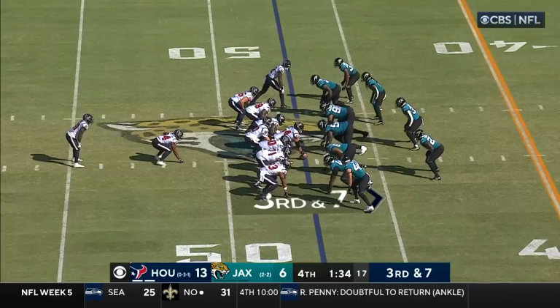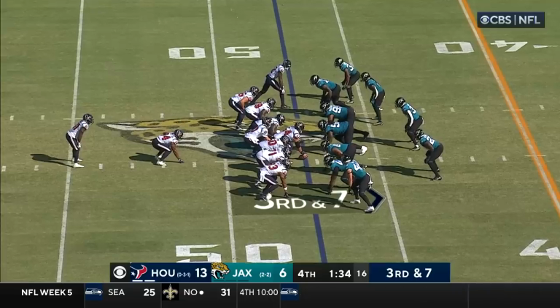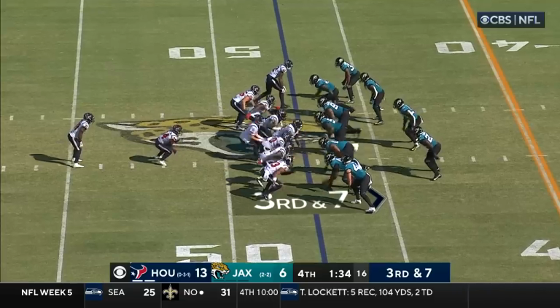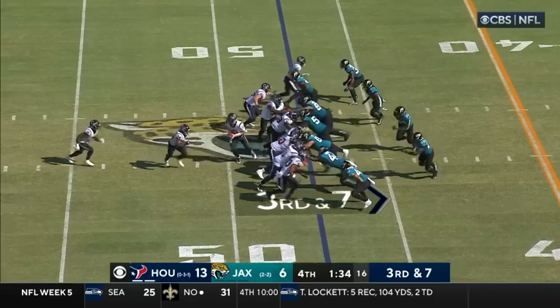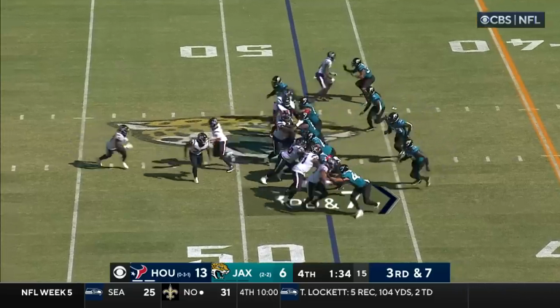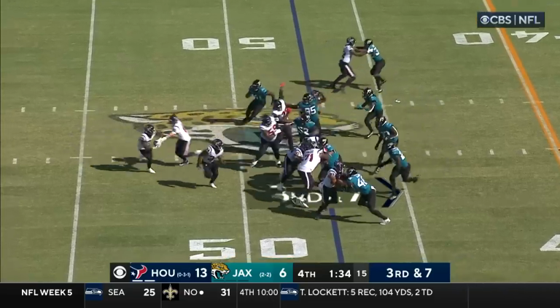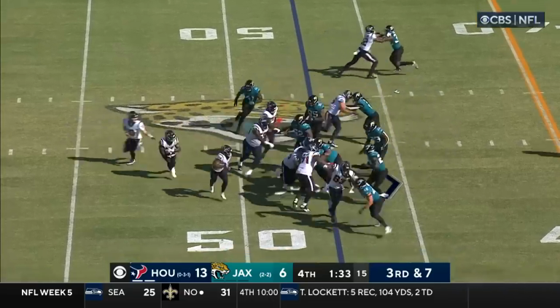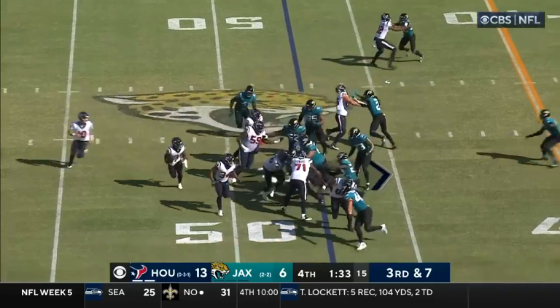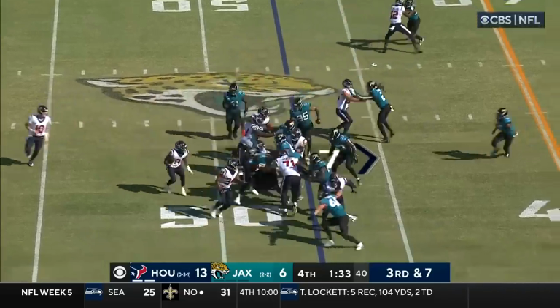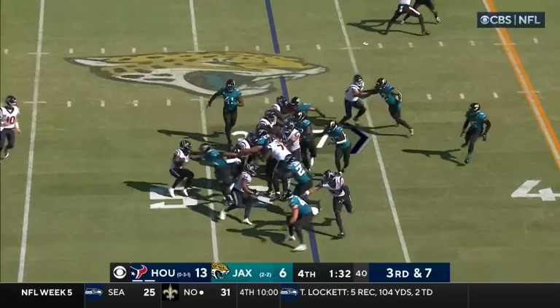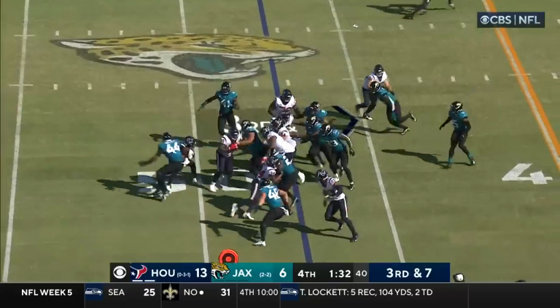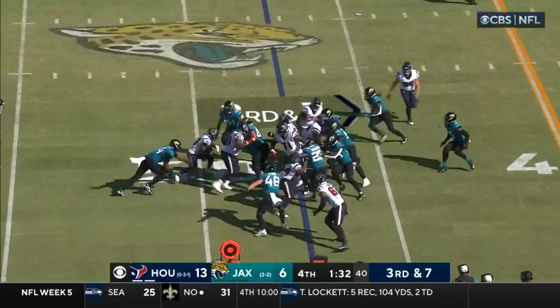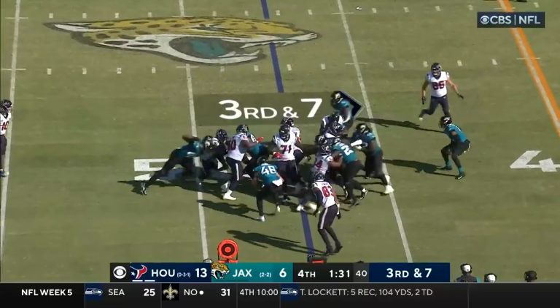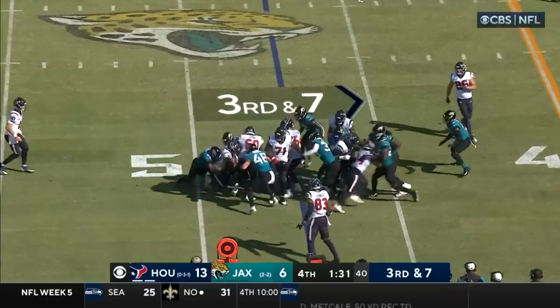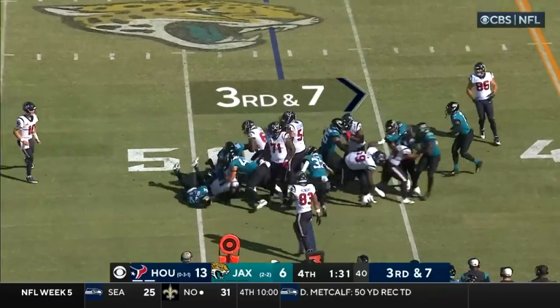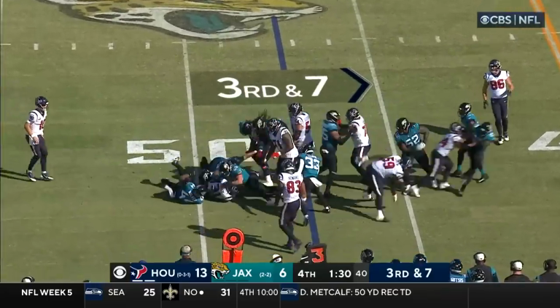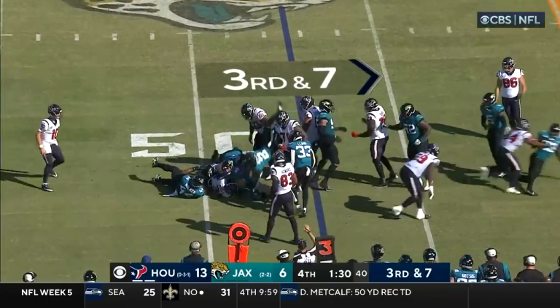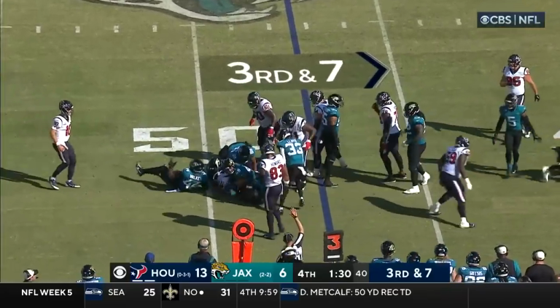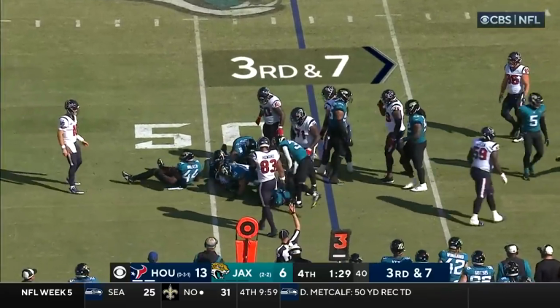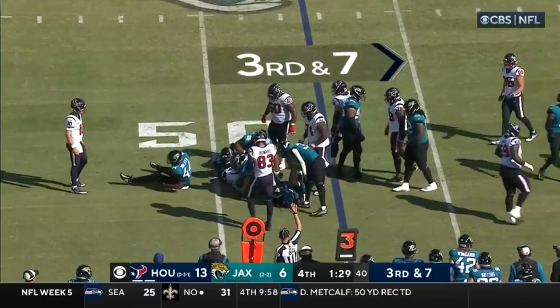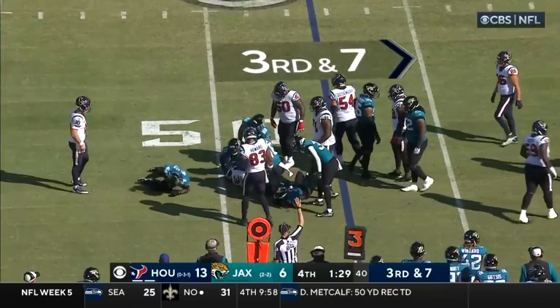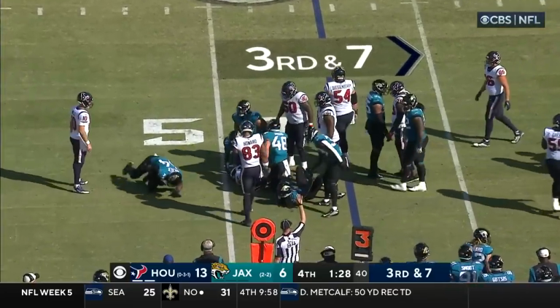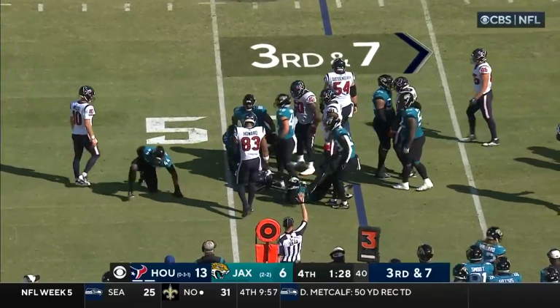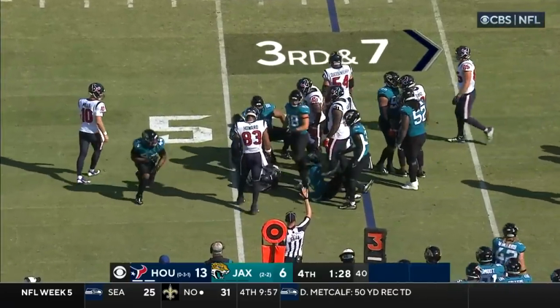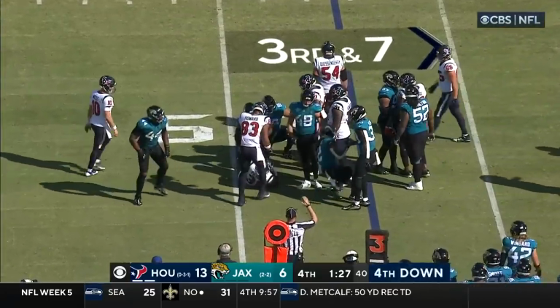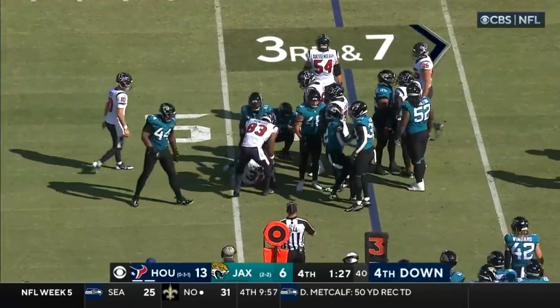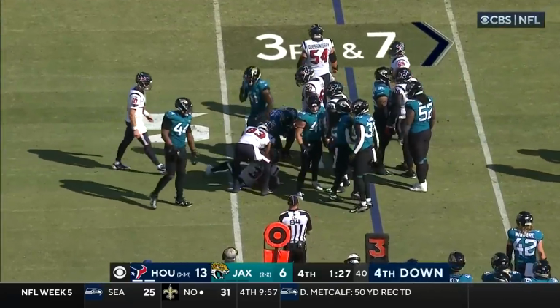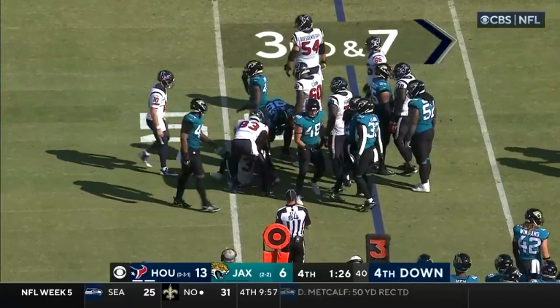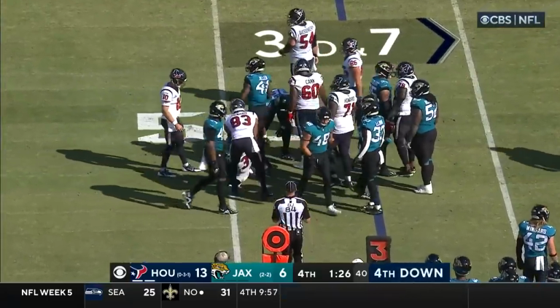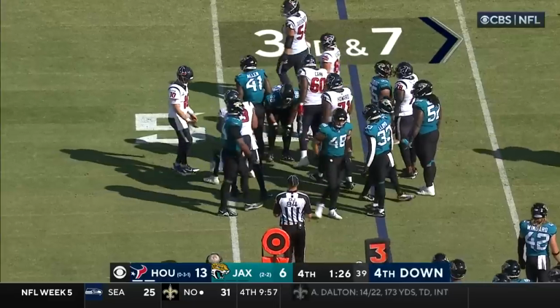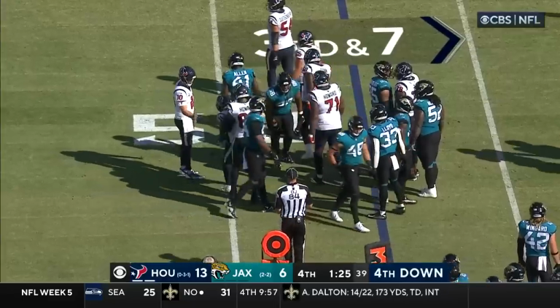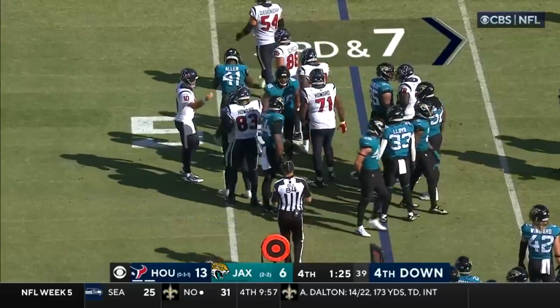Third and seven — here comes the rookie again. Walker got there first, trying to get back to the line of scrimmage, and that clock is now running, 1:24 and counting.